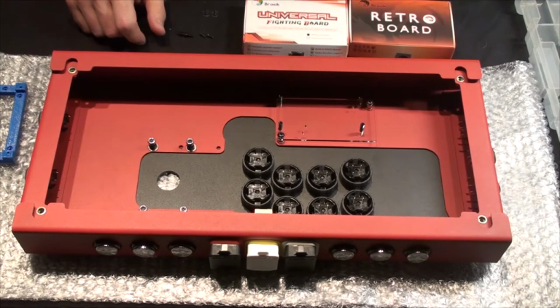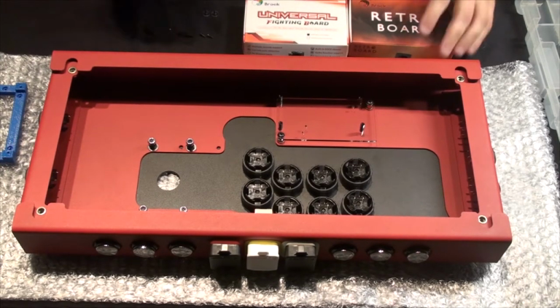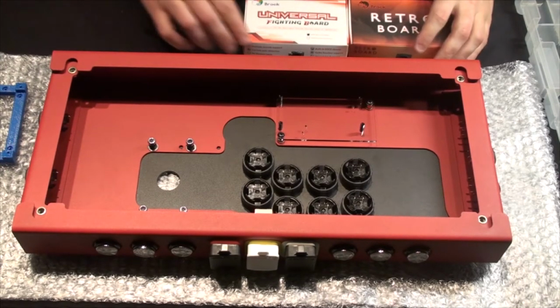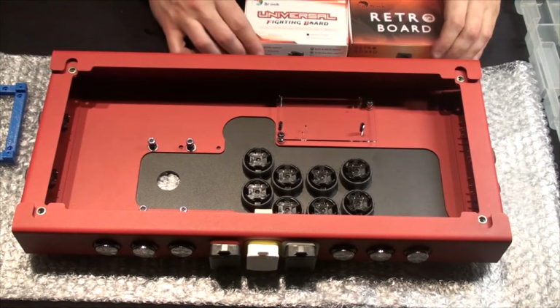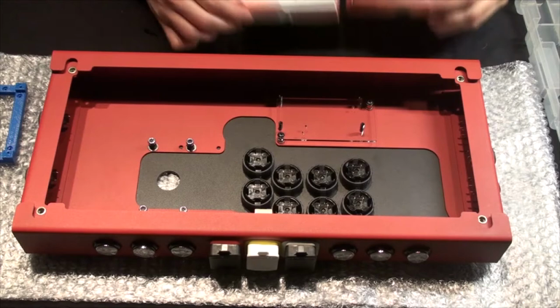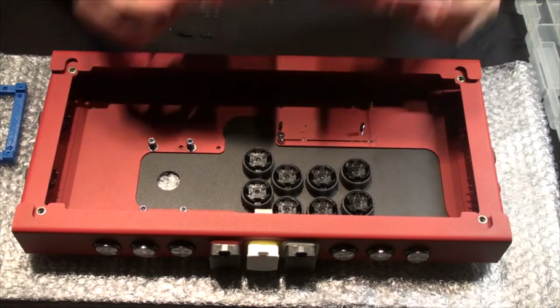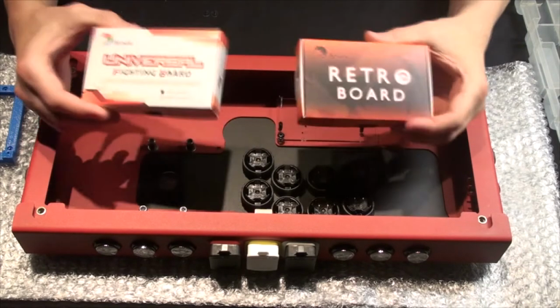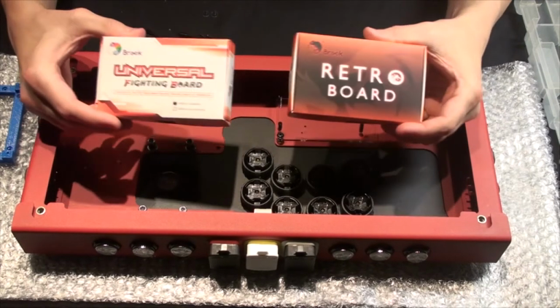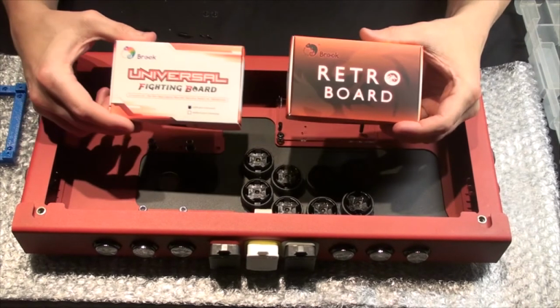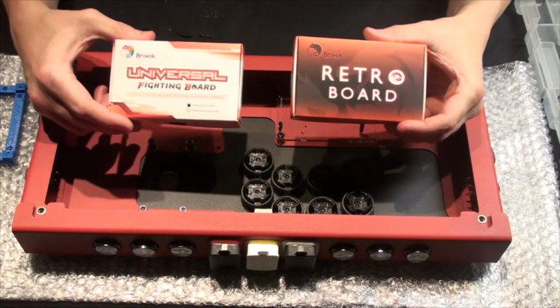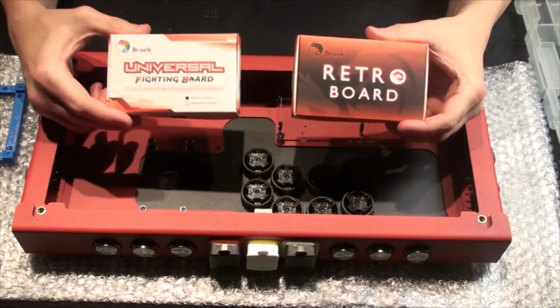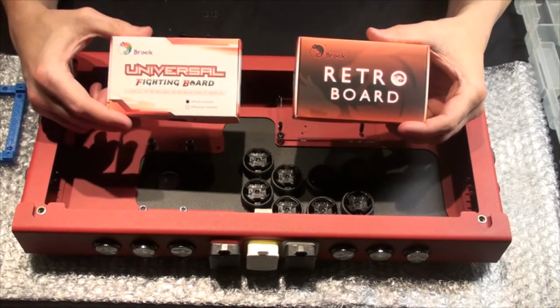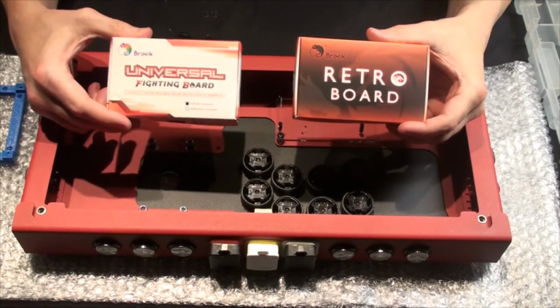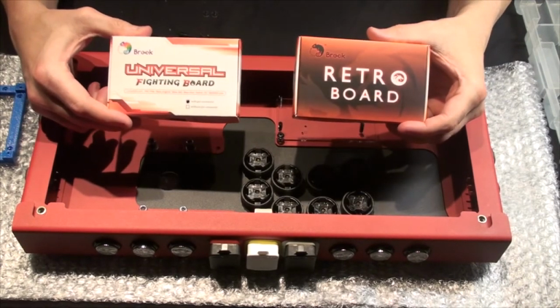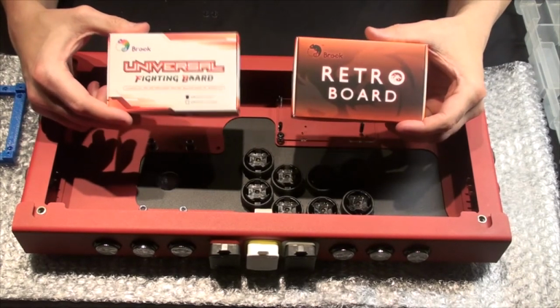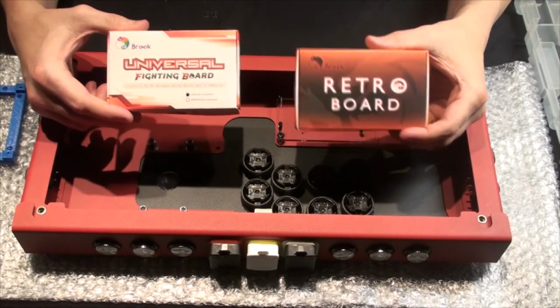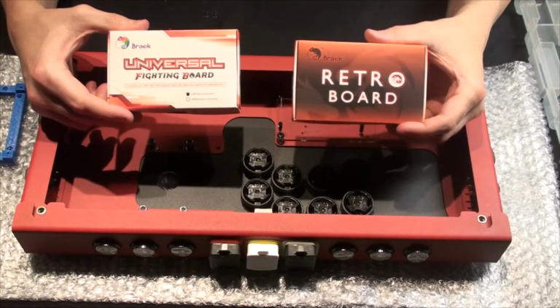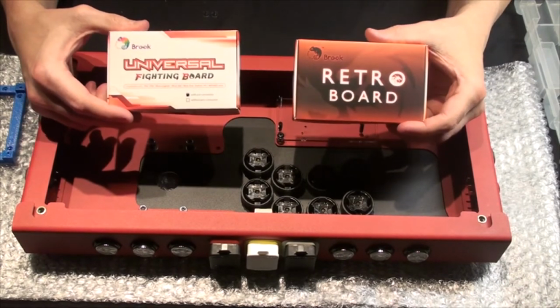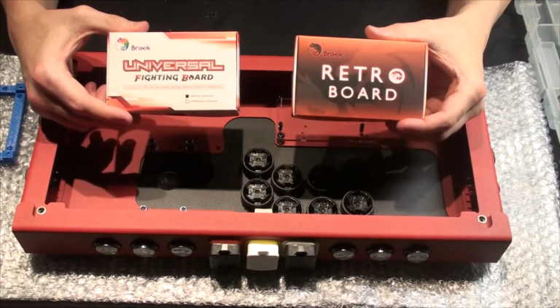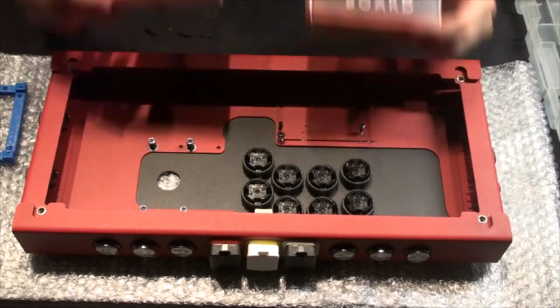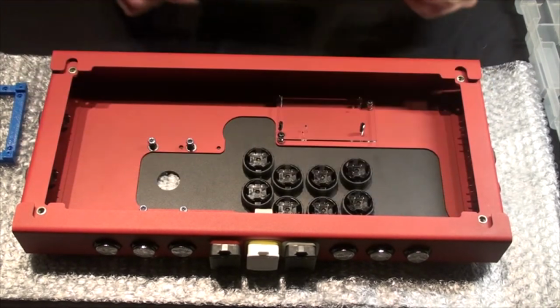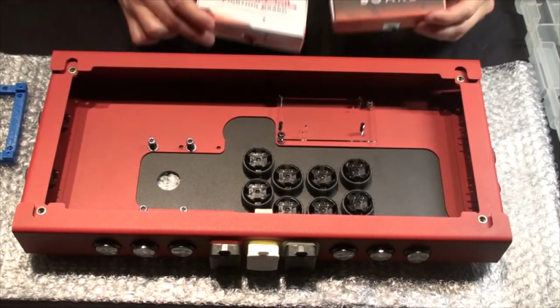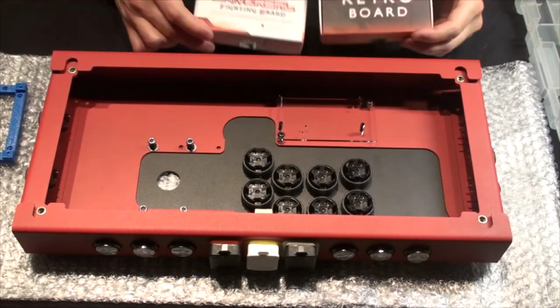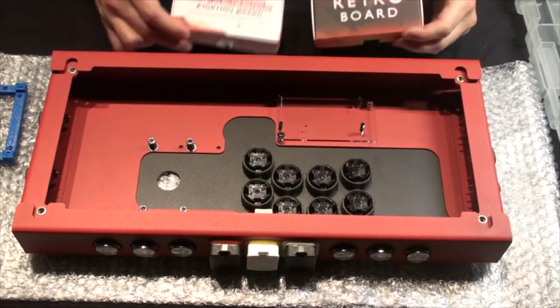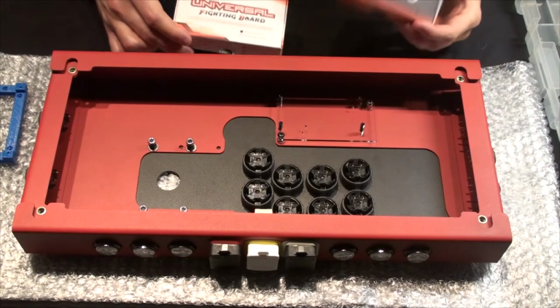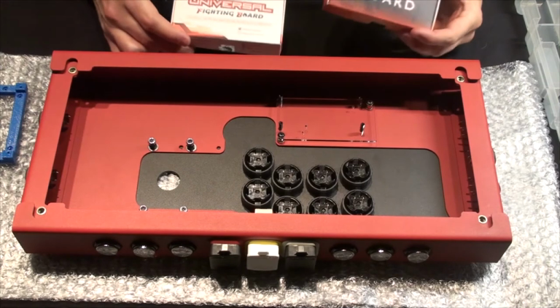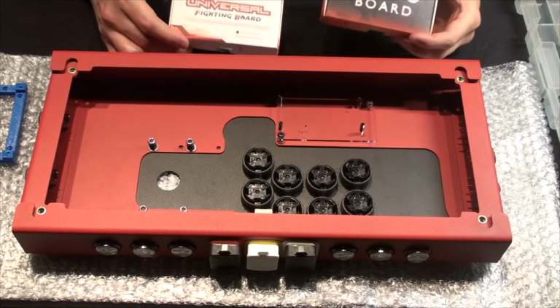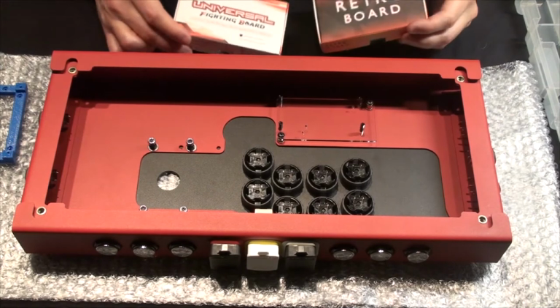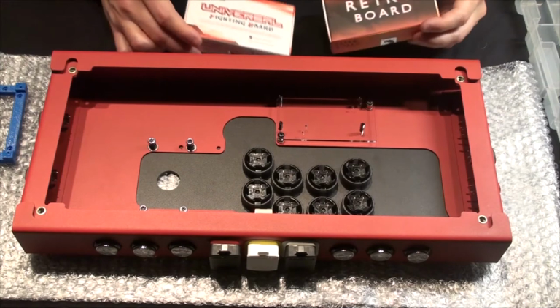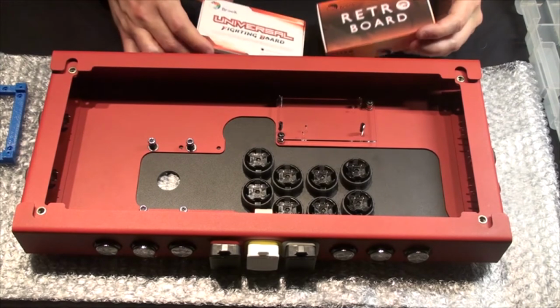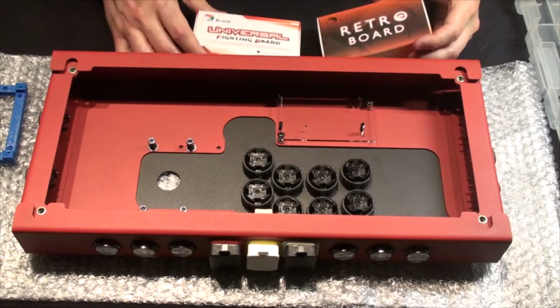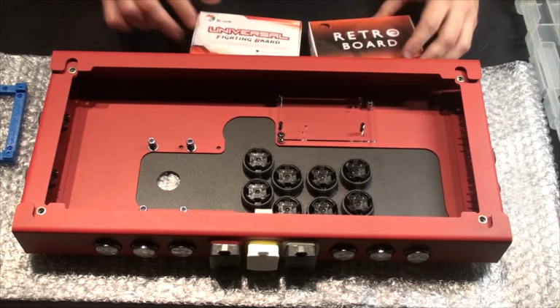I'm dual modding, so we have both a universal fight board and a retro board. I know the wireless is out and a lot of people are liking that, but I didn't go that route.